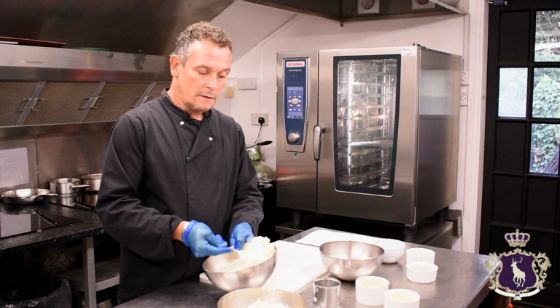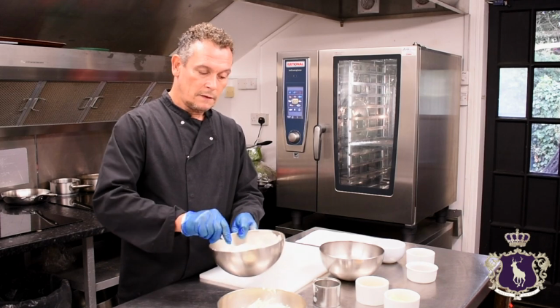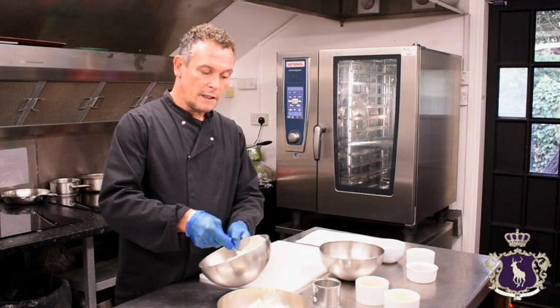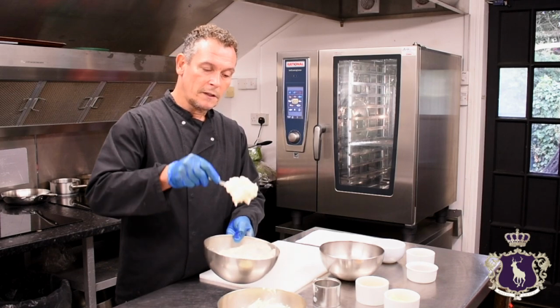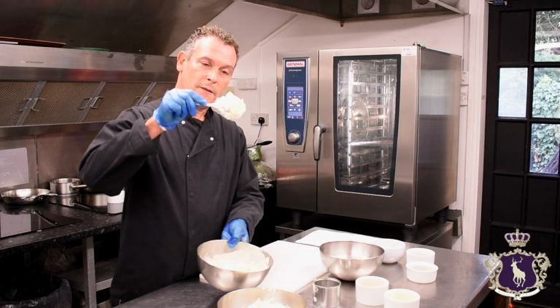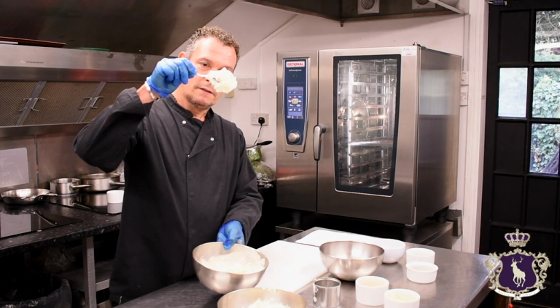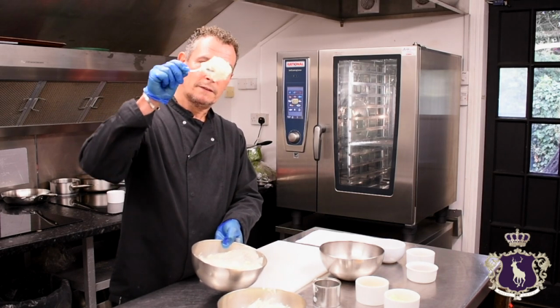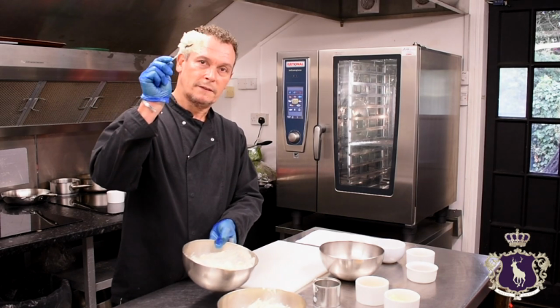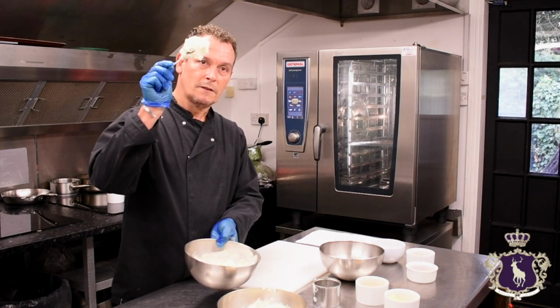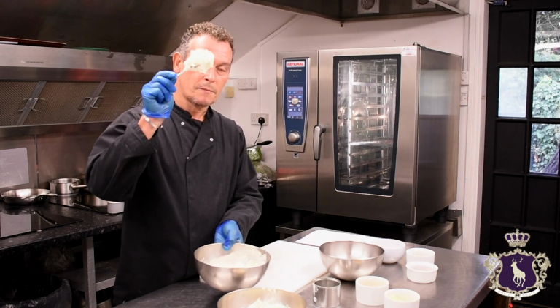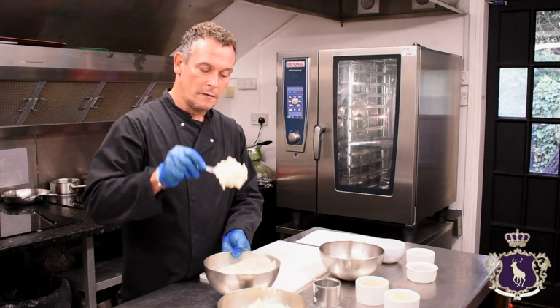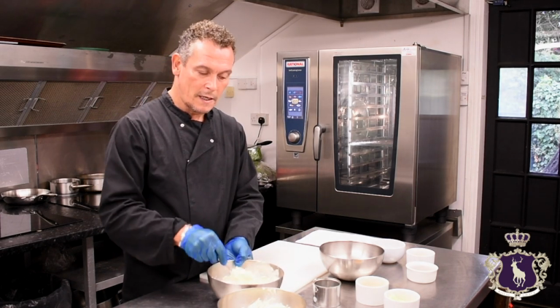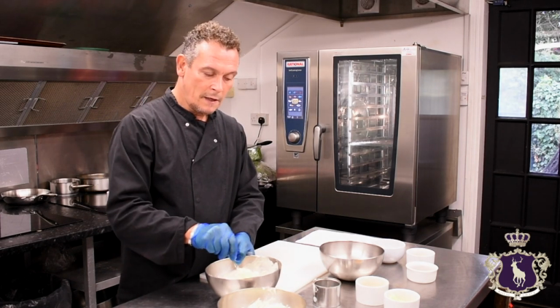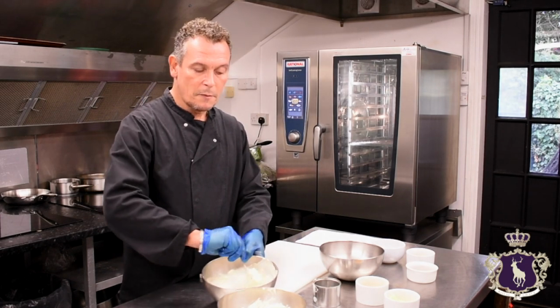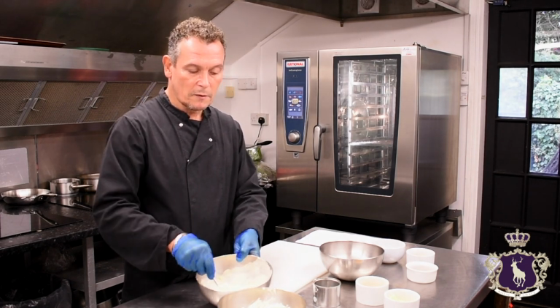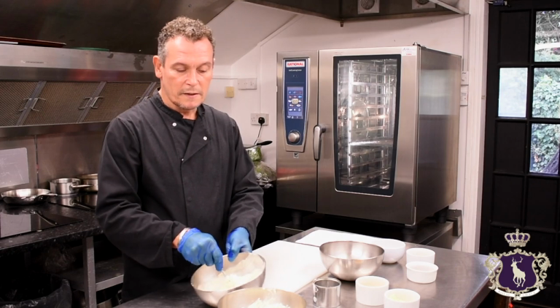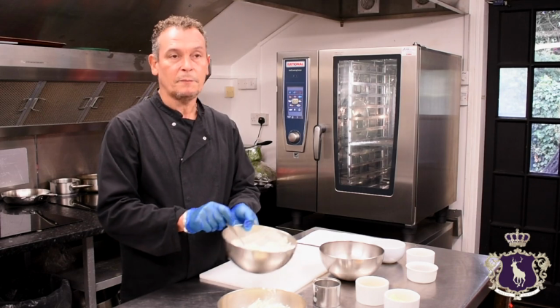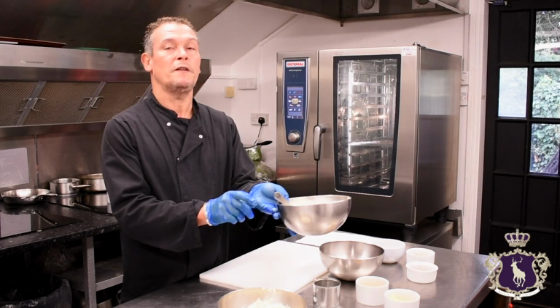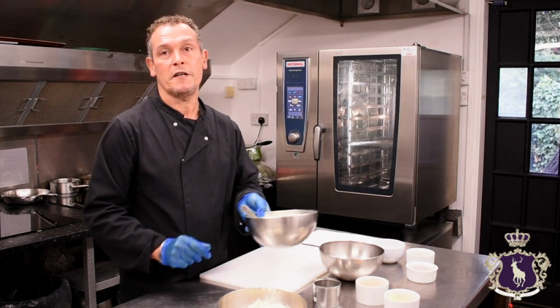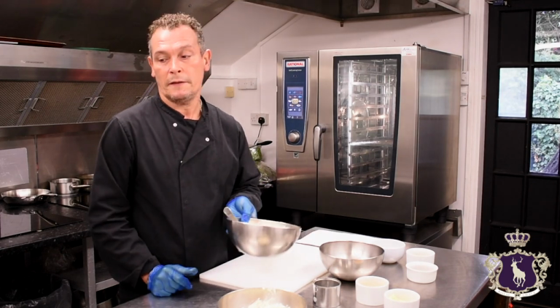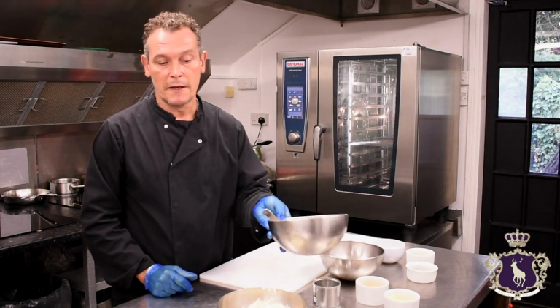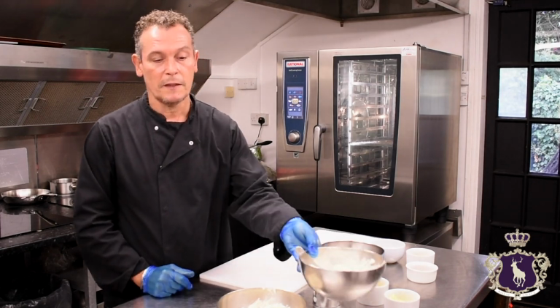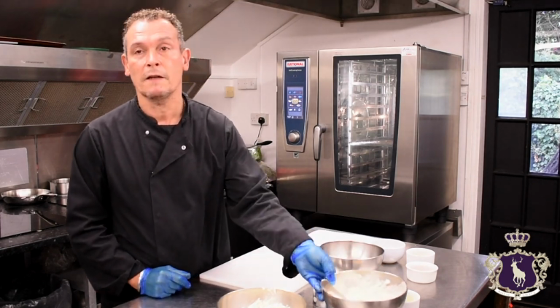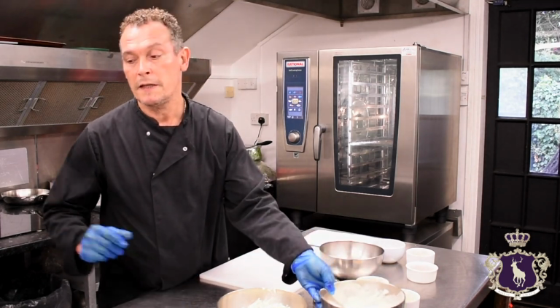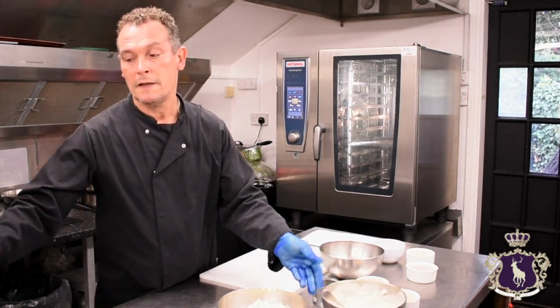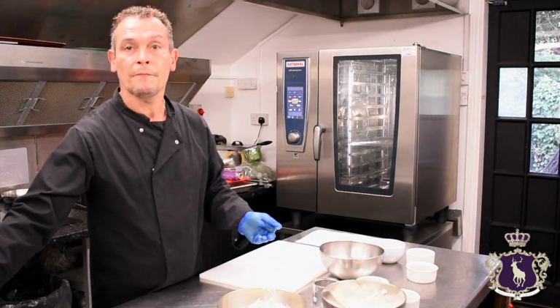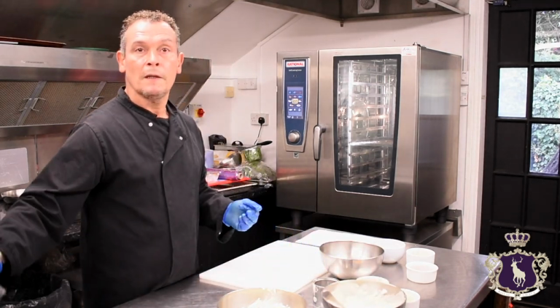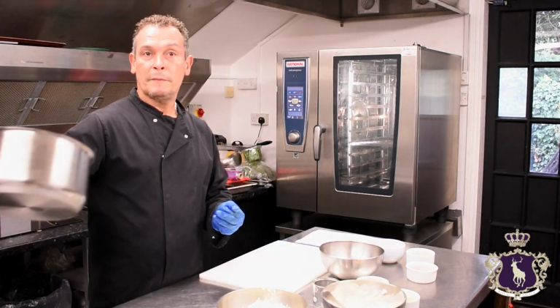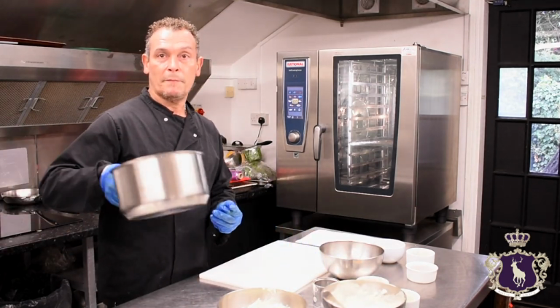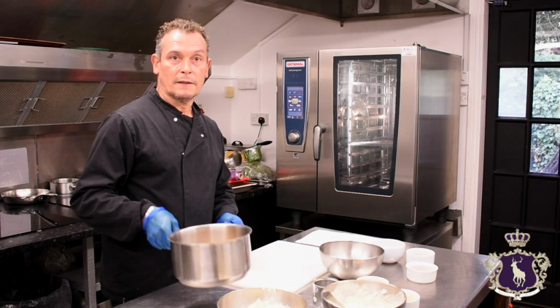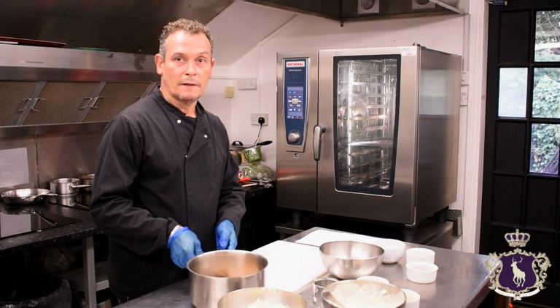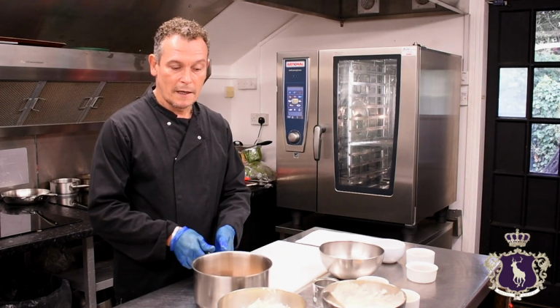You really want it so it stays on the spoon. Put that to one side, put it in the fridge, and then we'll start the biscuit mix.